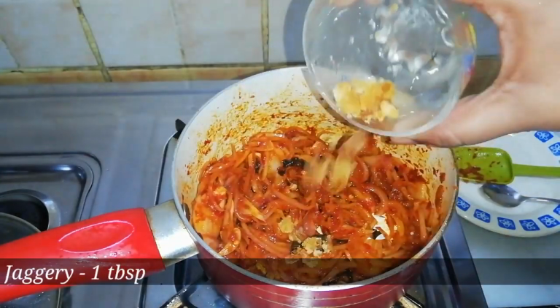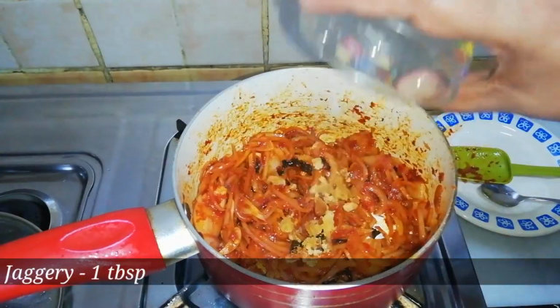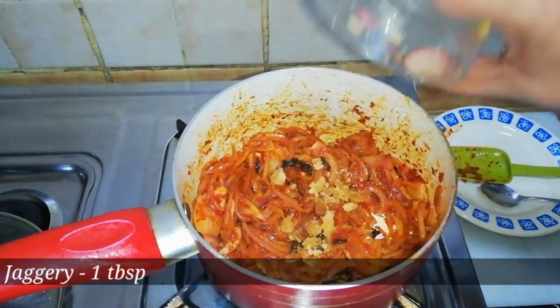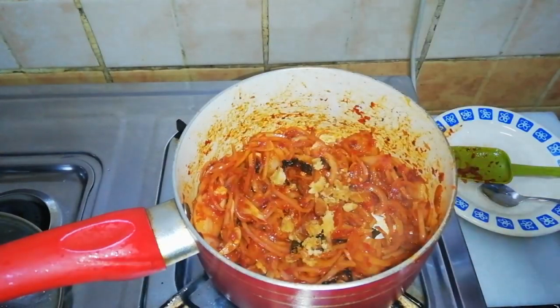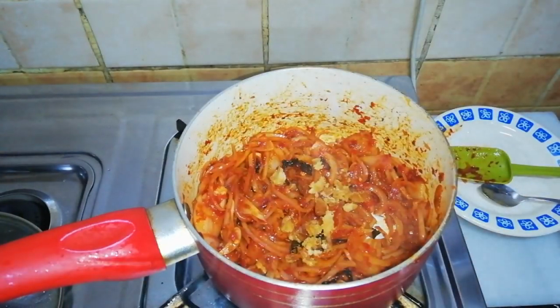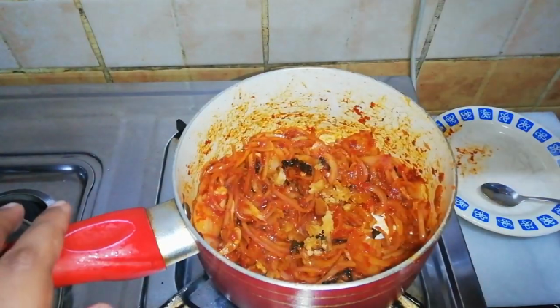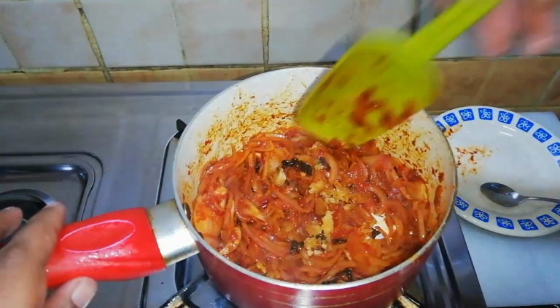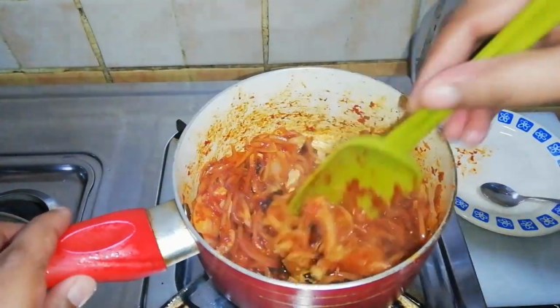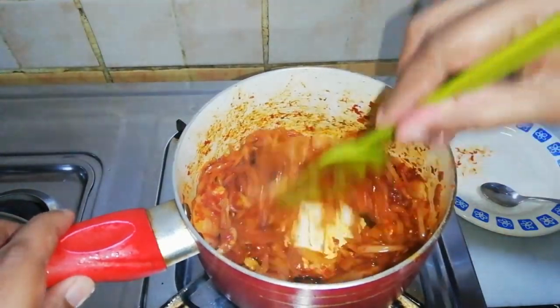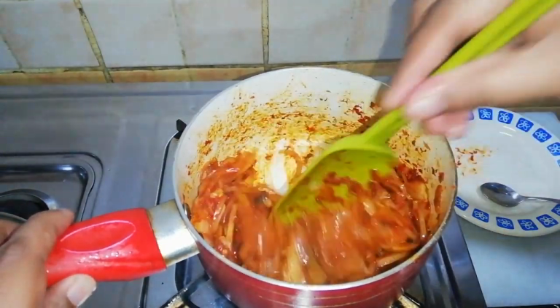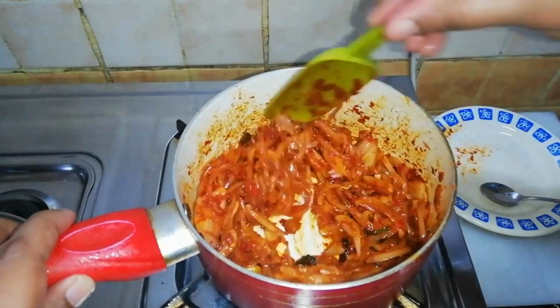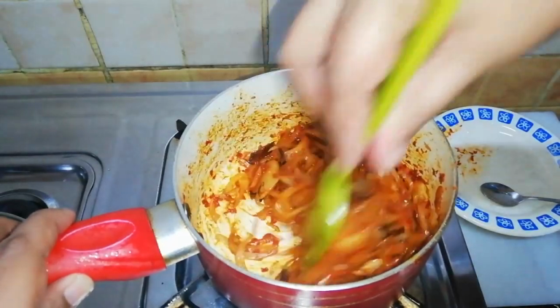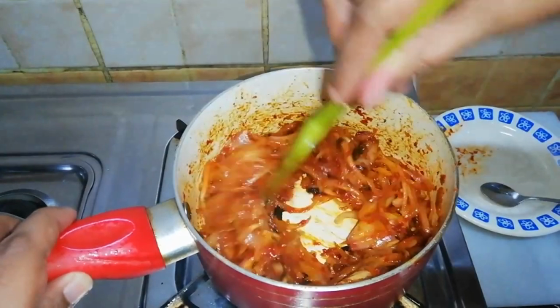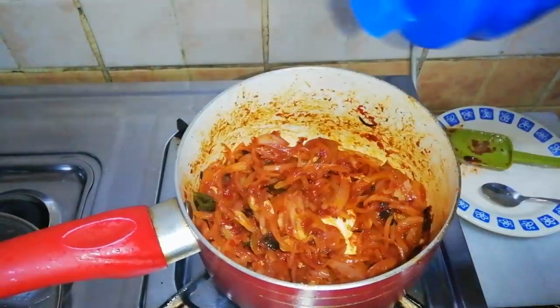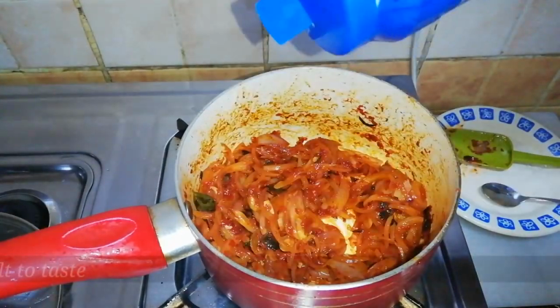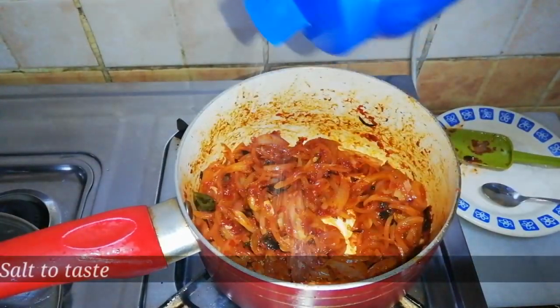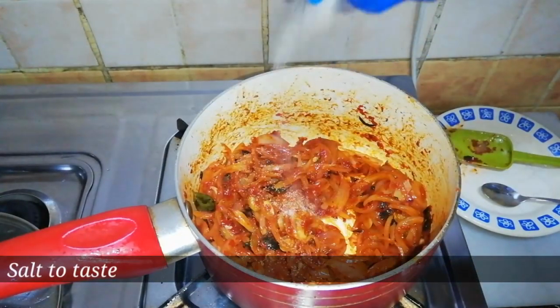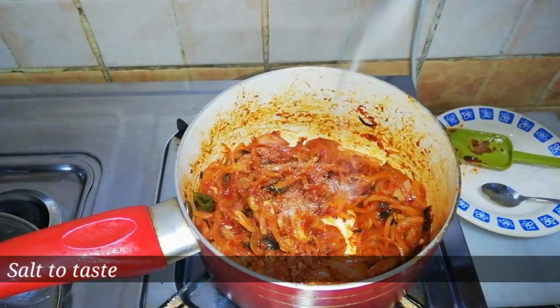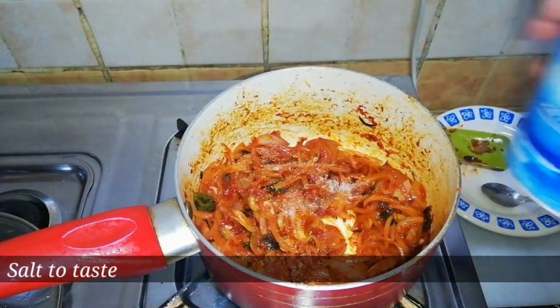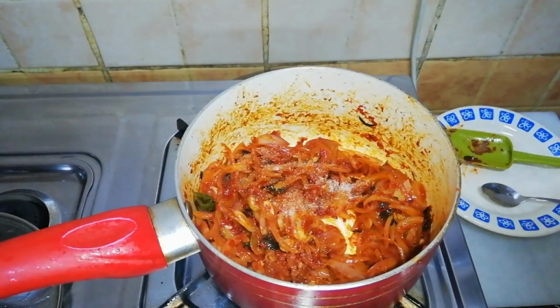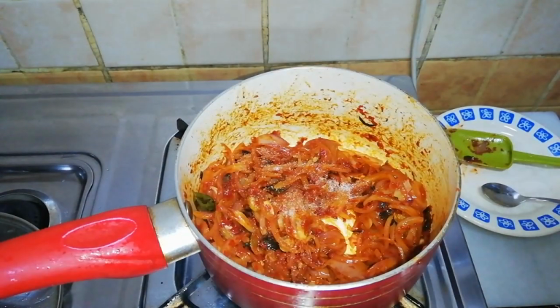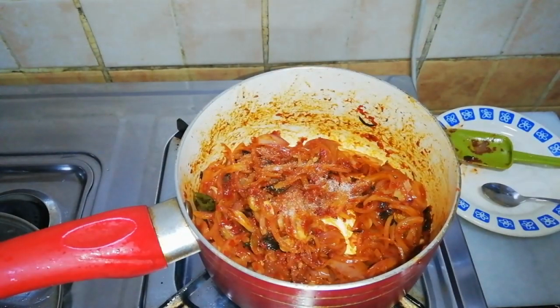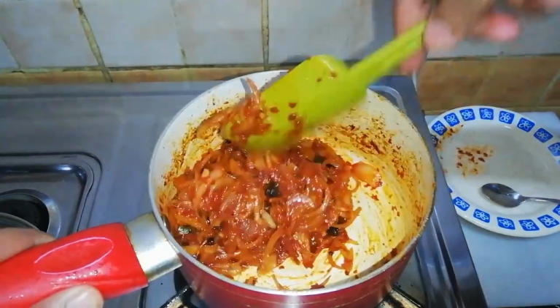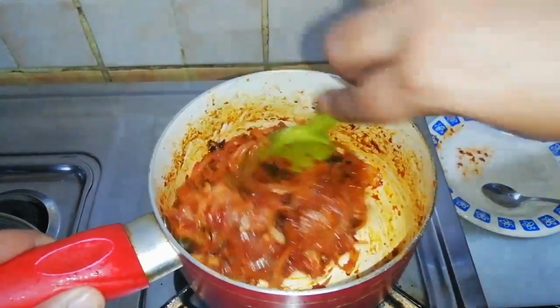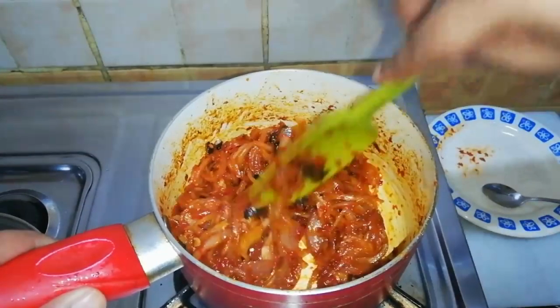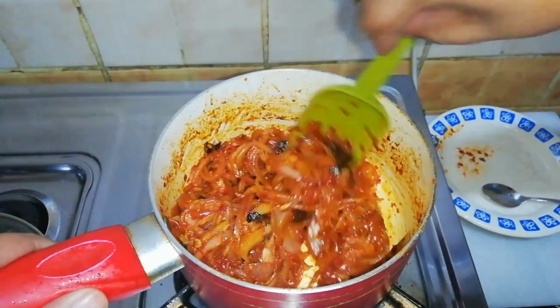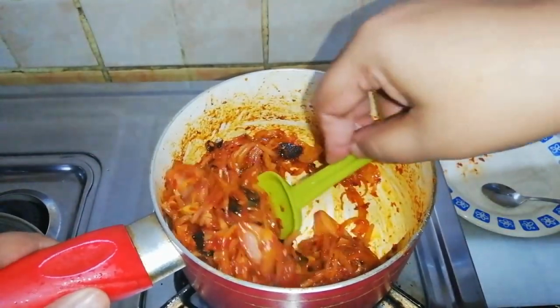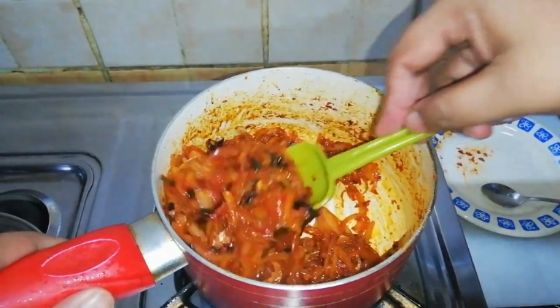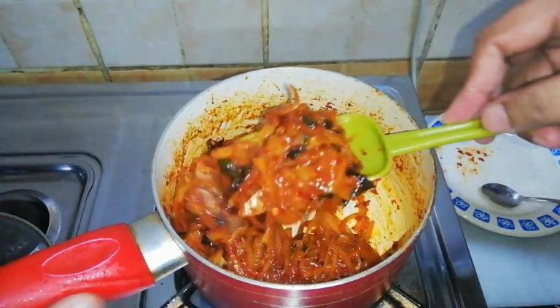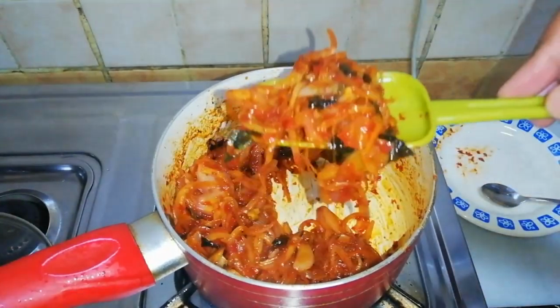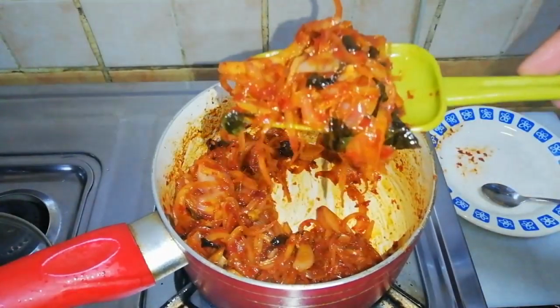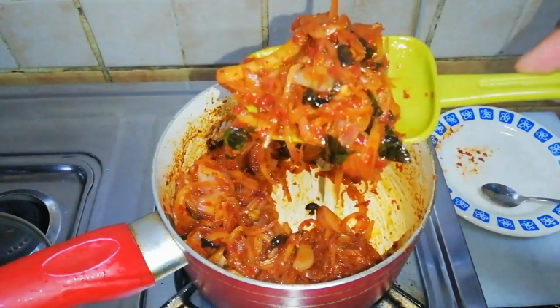Add a tablespoon of jaggery — if you don't have jaggery, you can add a tablespoon of sugar — and some salt. Sauté well and our hot and spicy onion sambal is done.